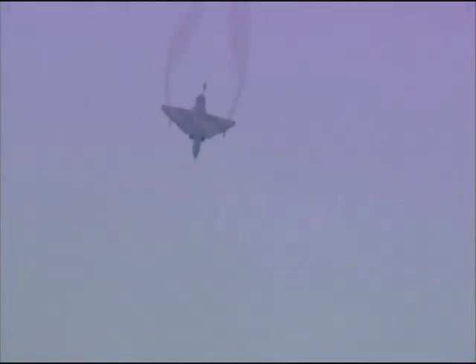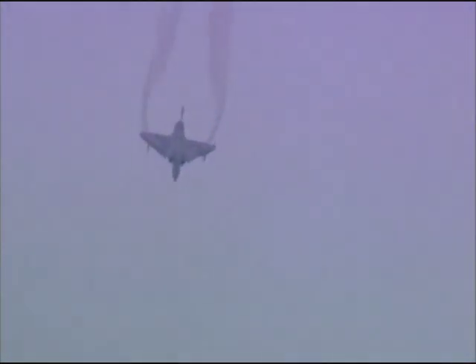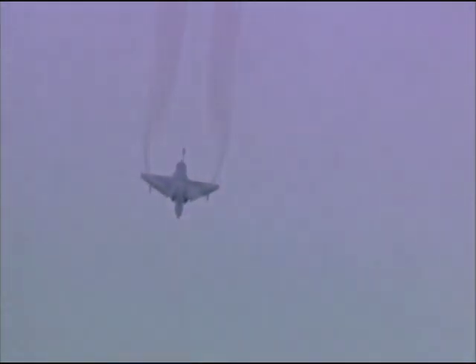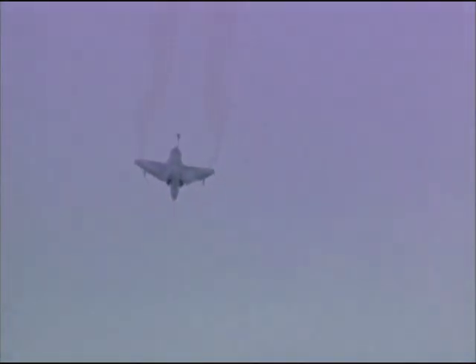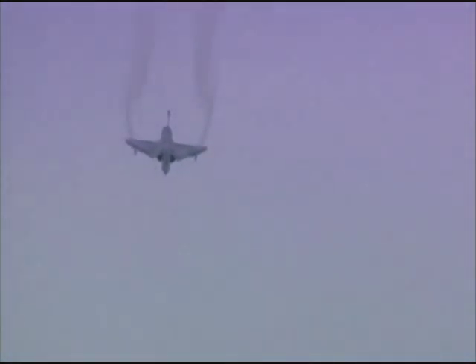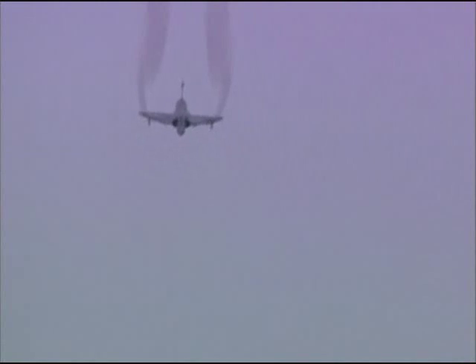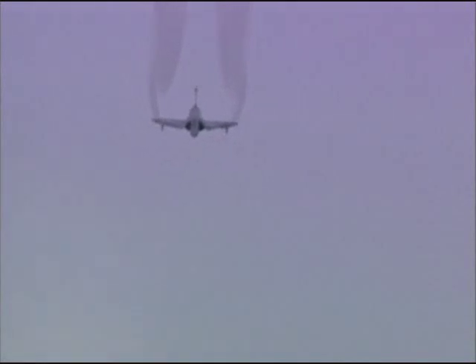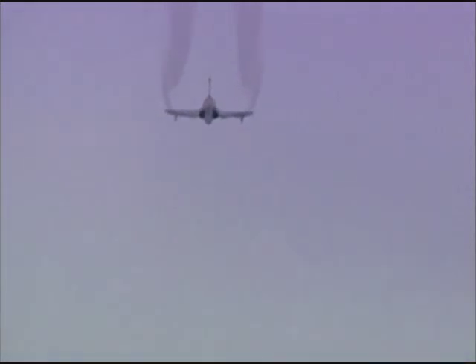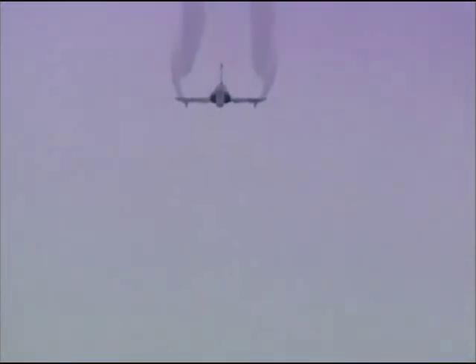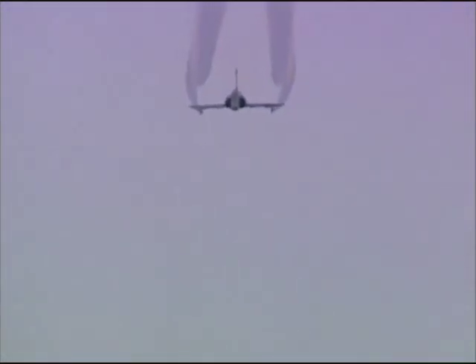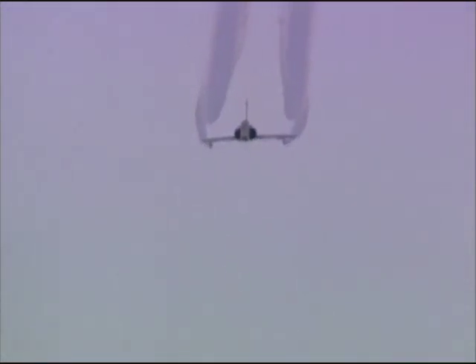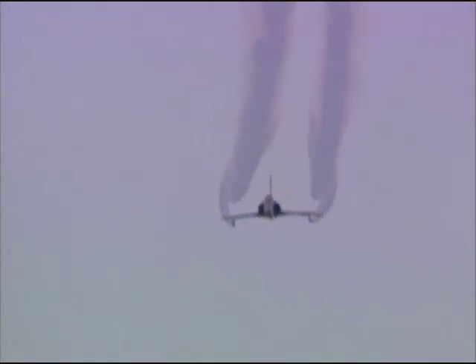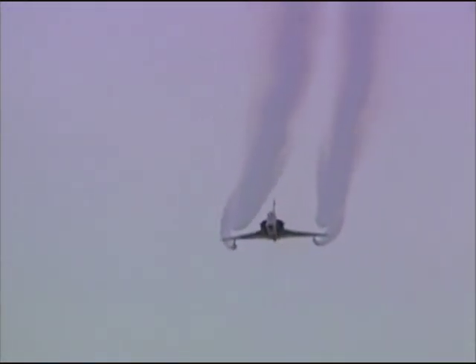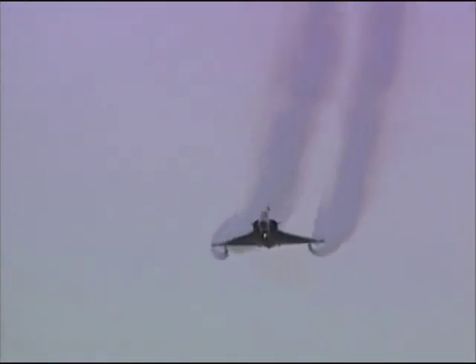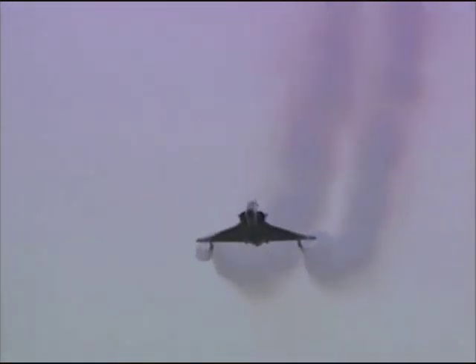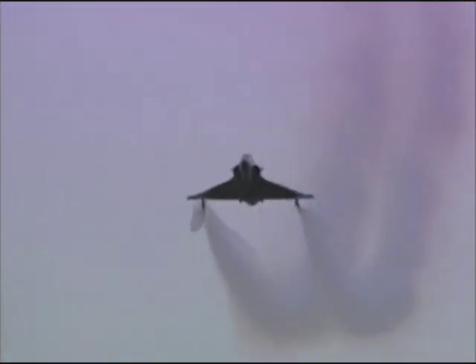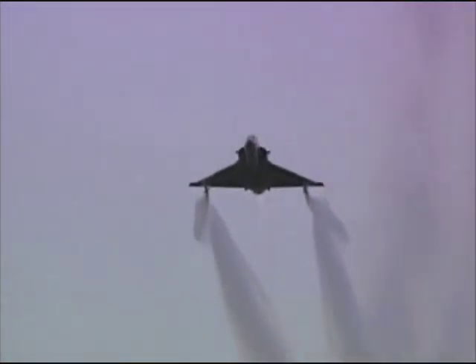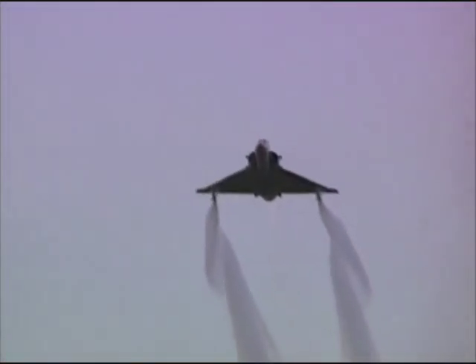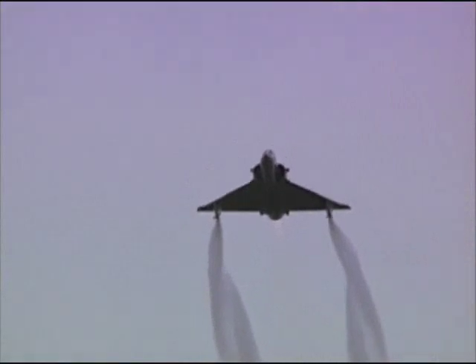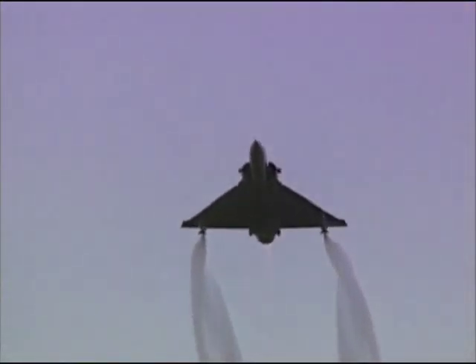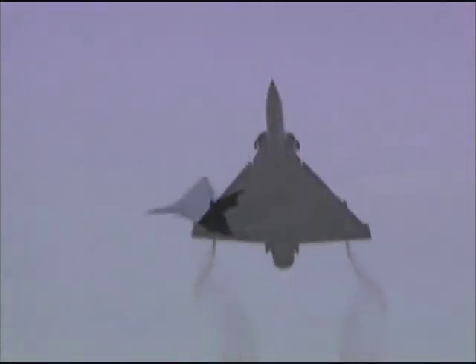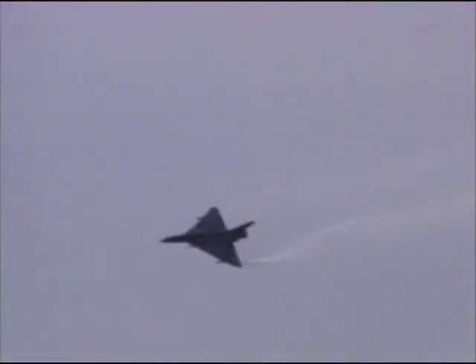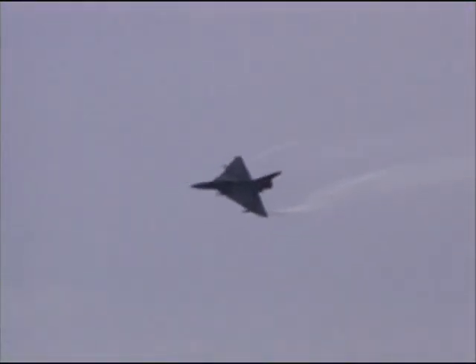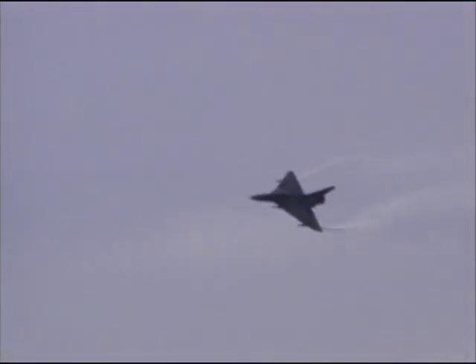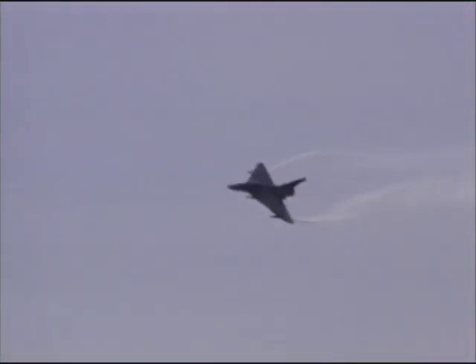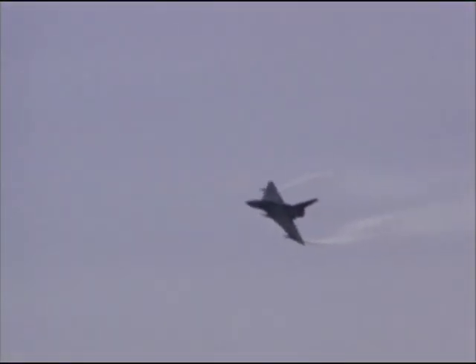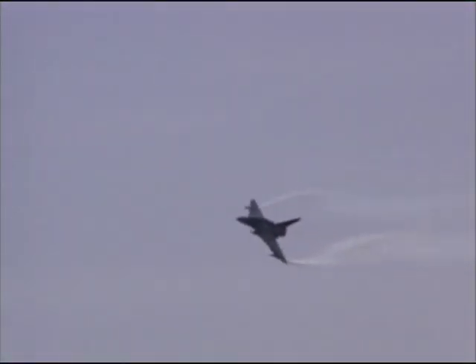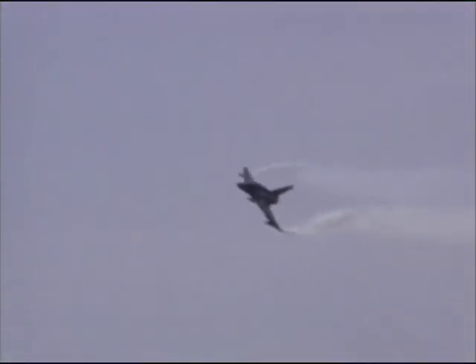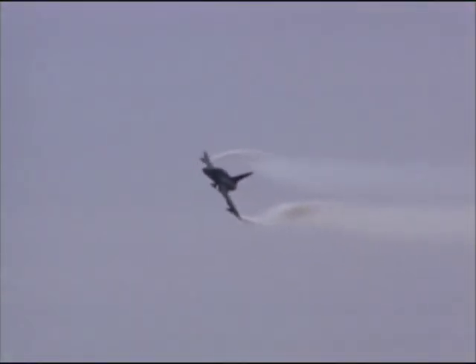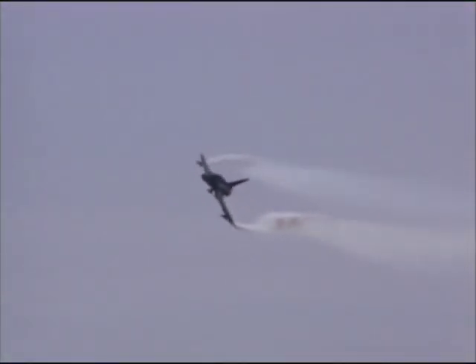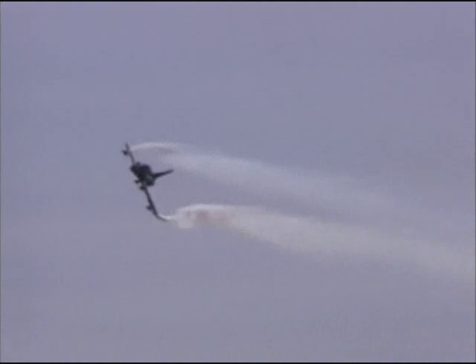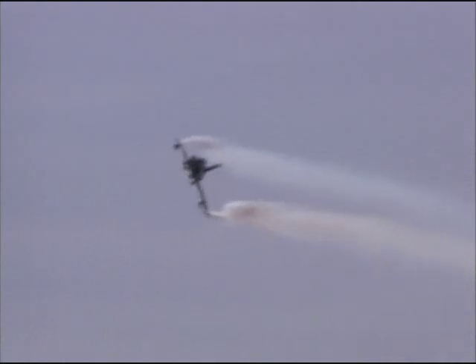Fly-by-wire eliminates these design limitations. Instead of building inherently stable aircraft, designers using fly-by-wire technology can produce planes that are substantially less stable and thus much more maneuverable.